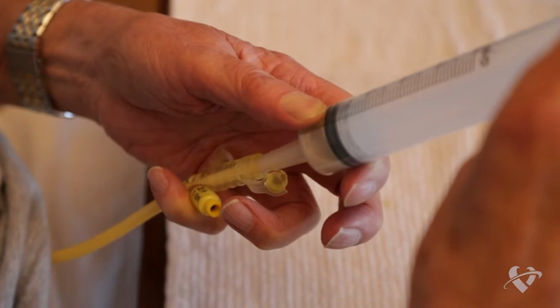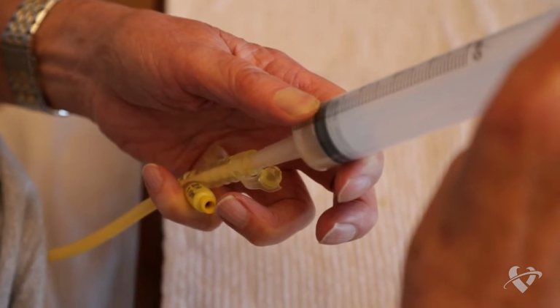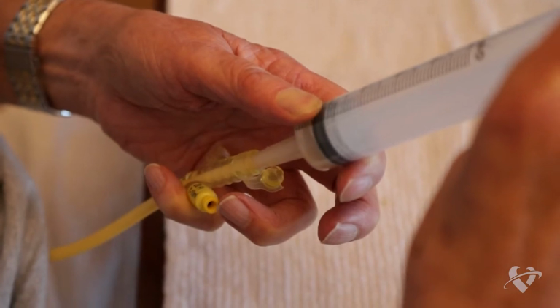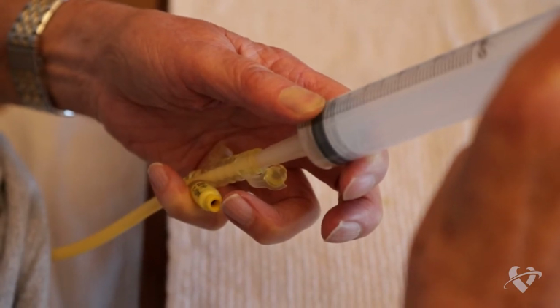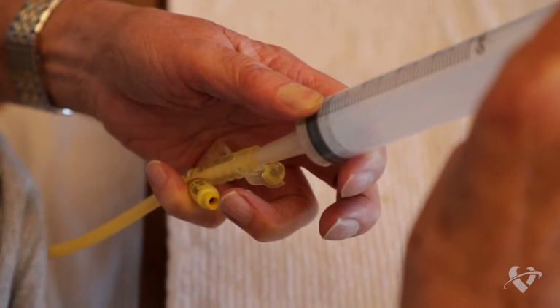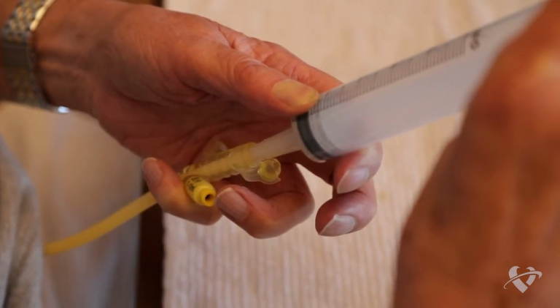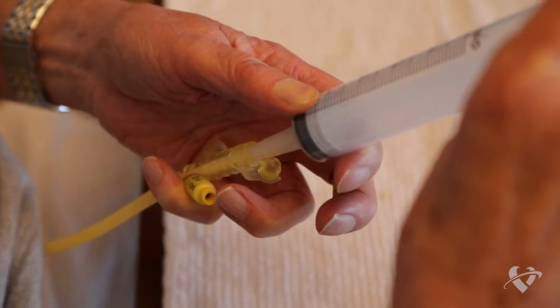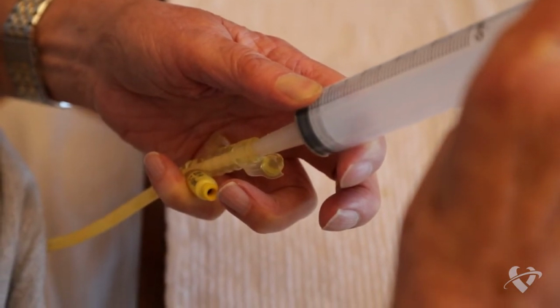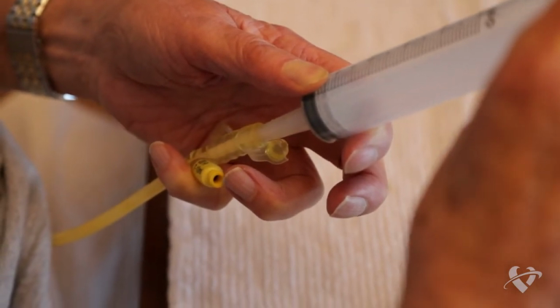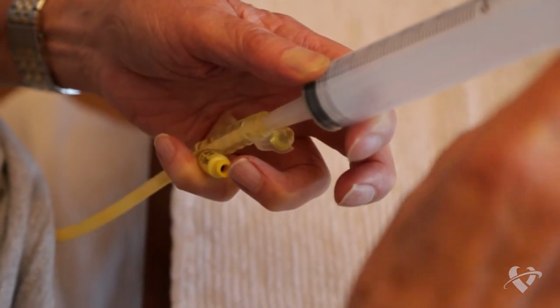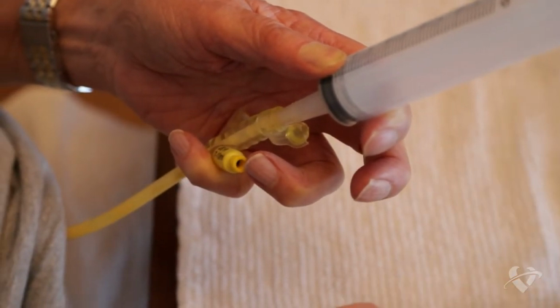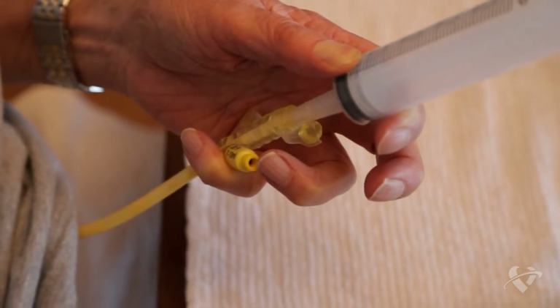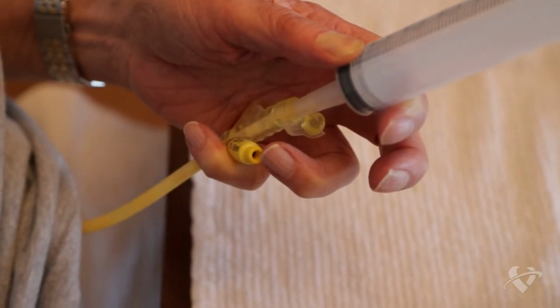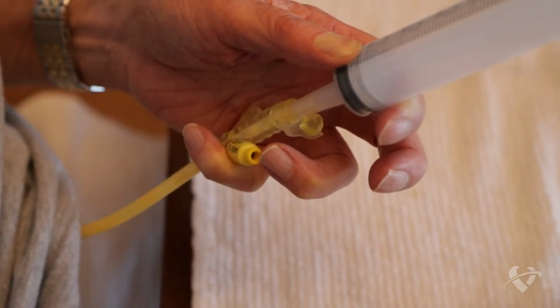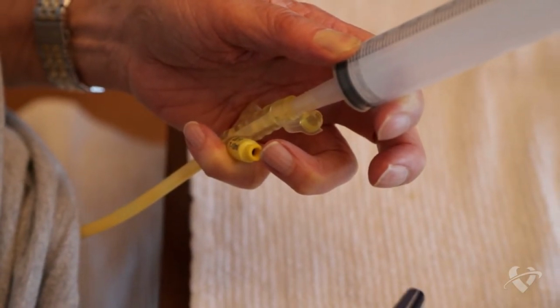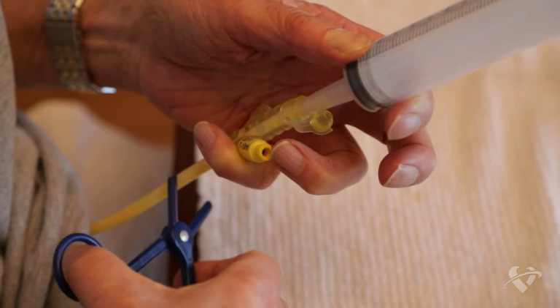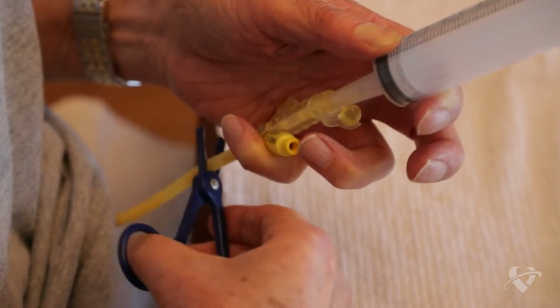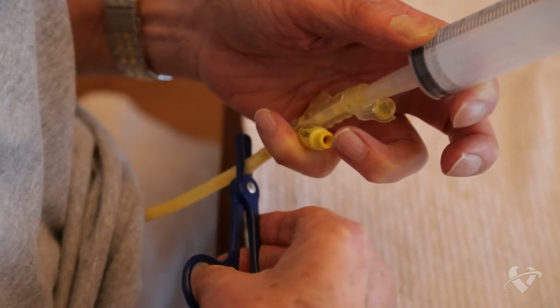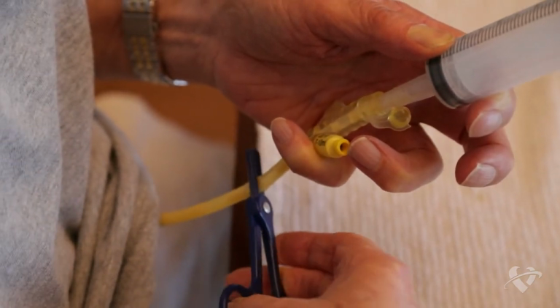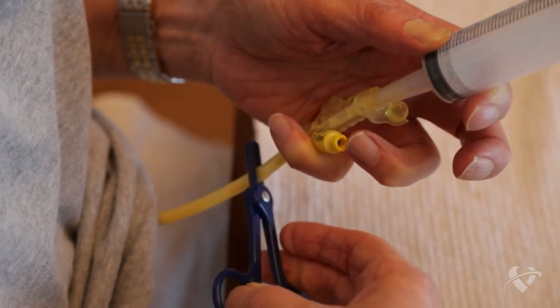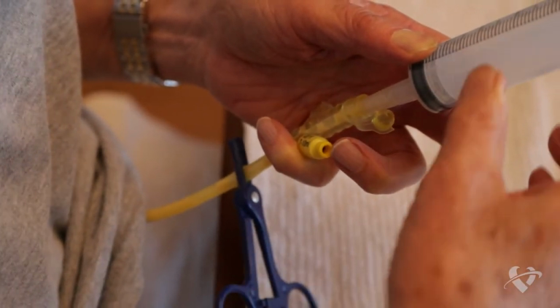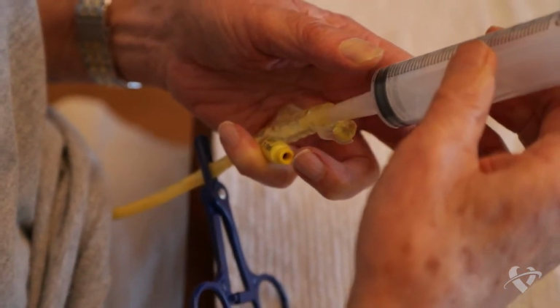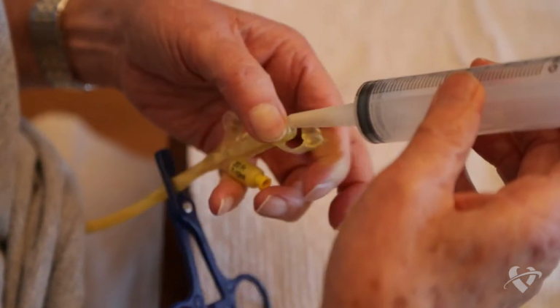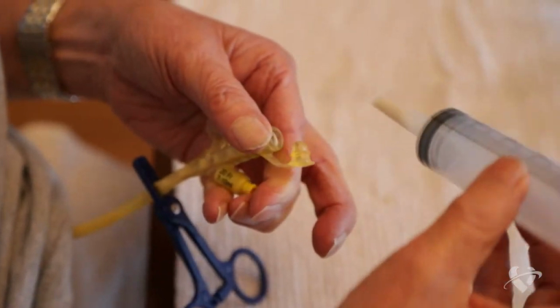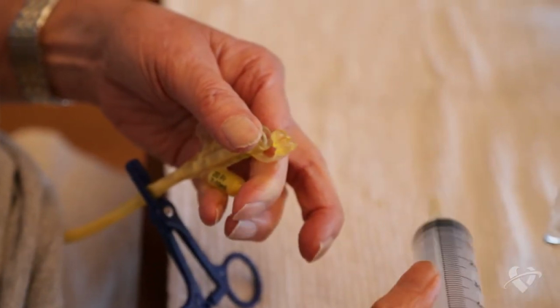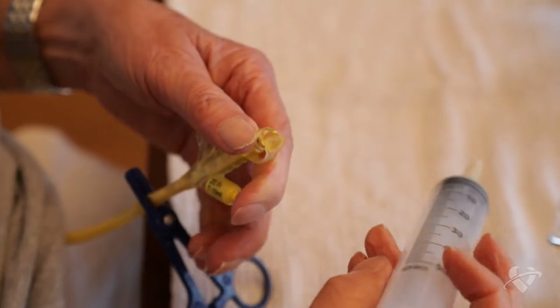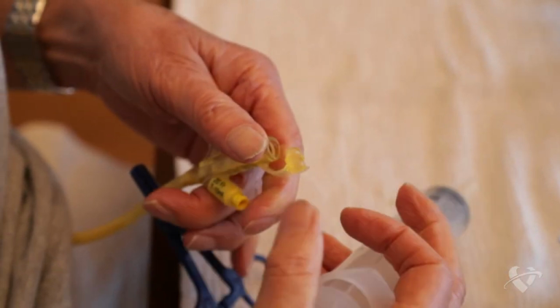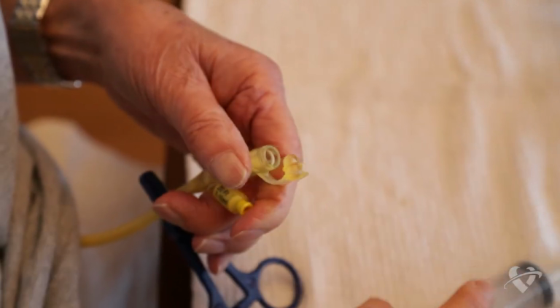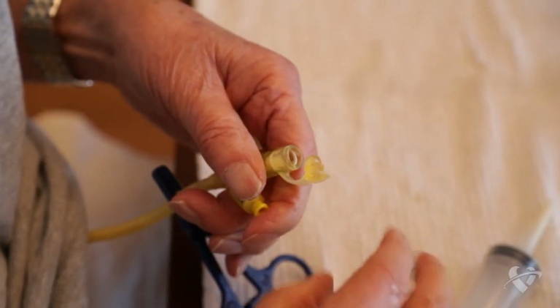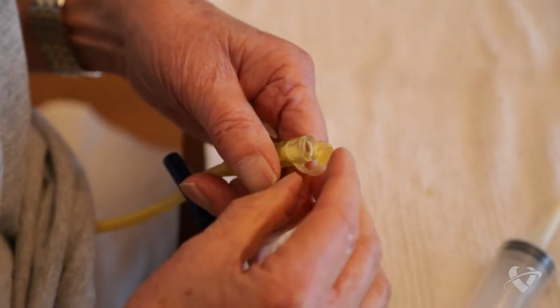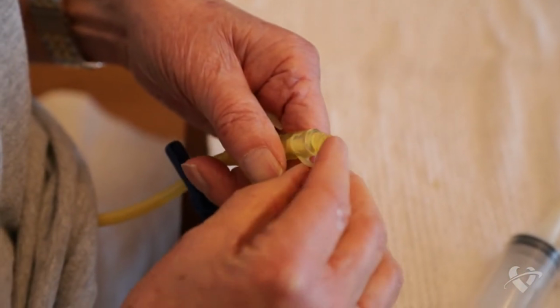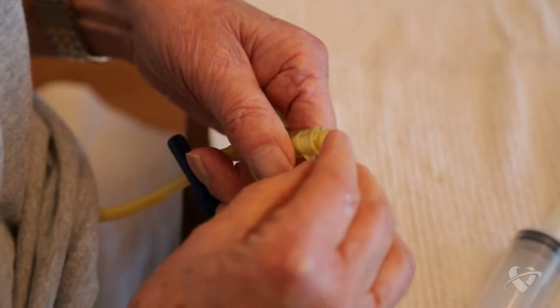Release the clamp or unpinch the g-tube before gently pressing the plunger to push the formula through. Once again, clamp or pinch your g-tube before removing the syringe and replace the cap. Repeat this process until you use all of your formula.